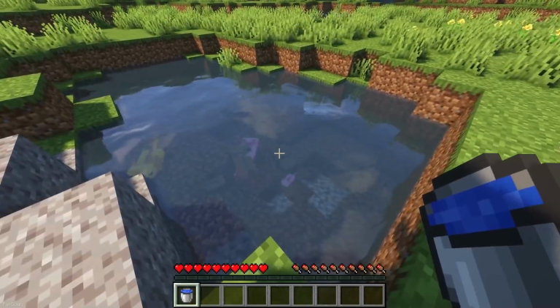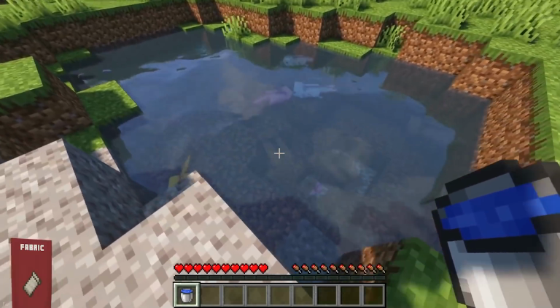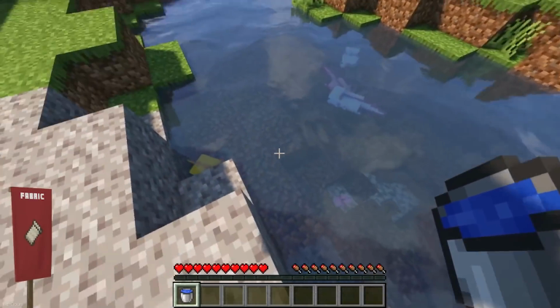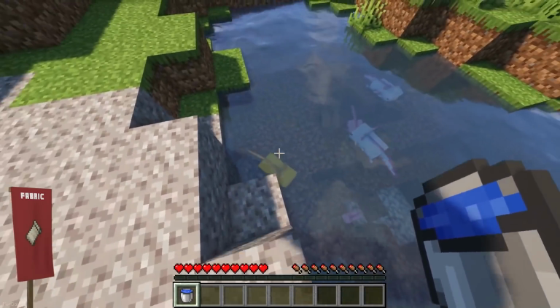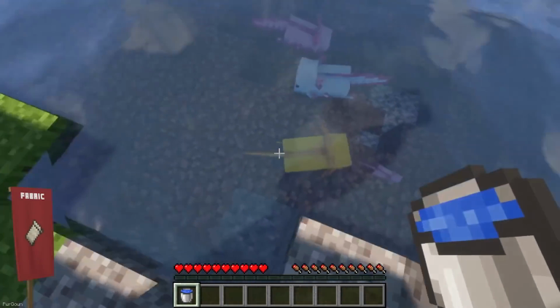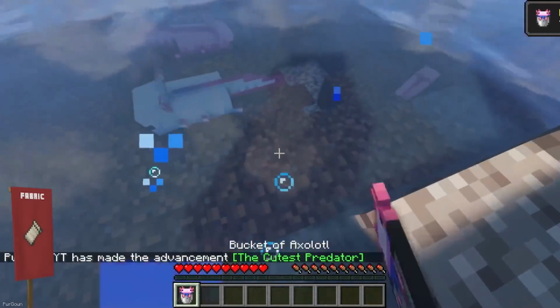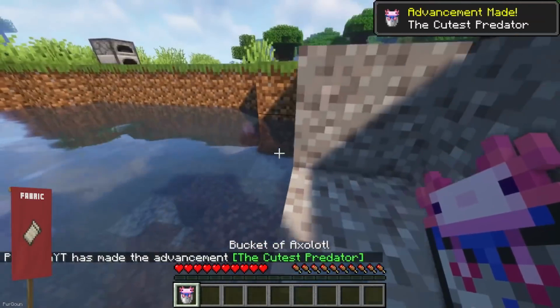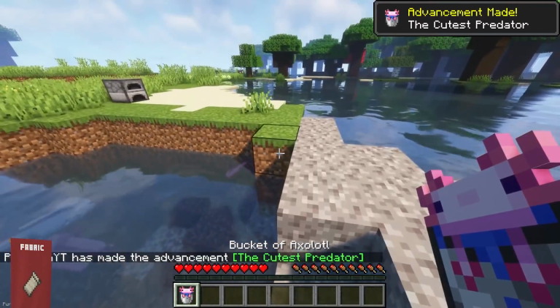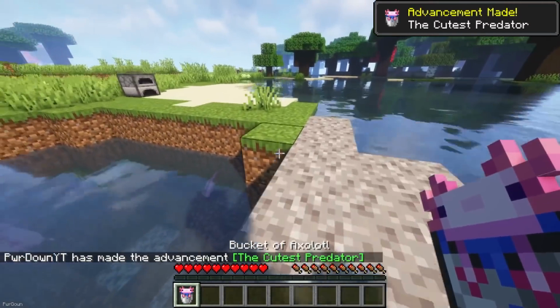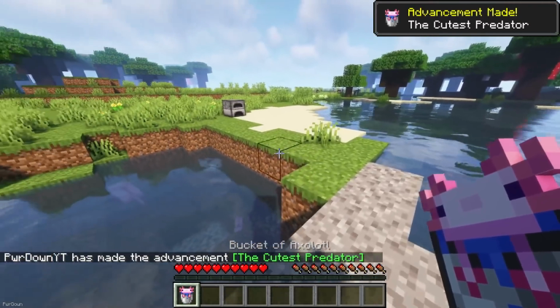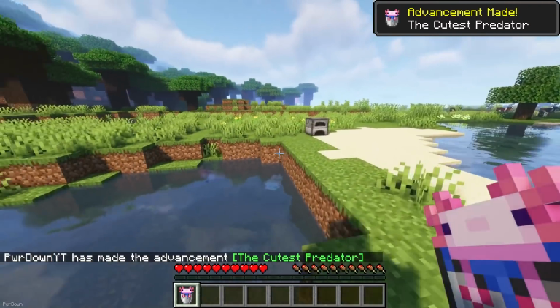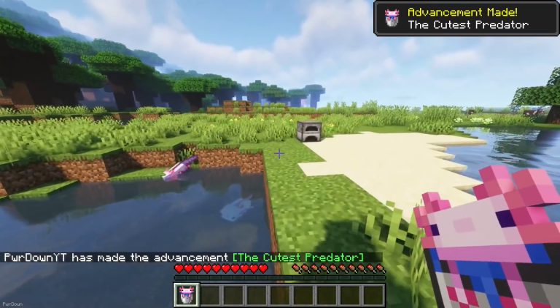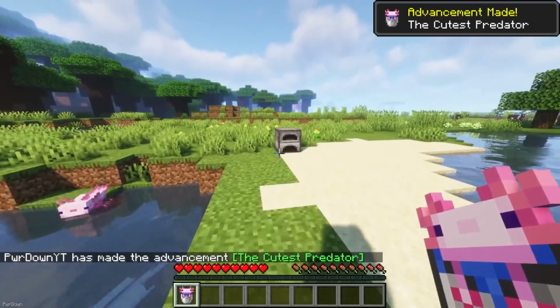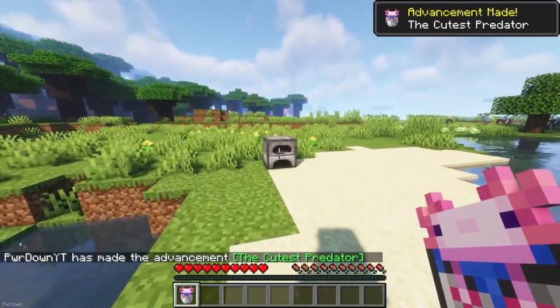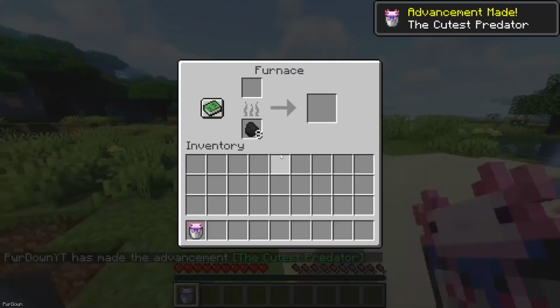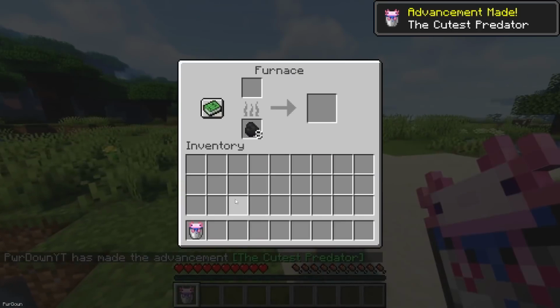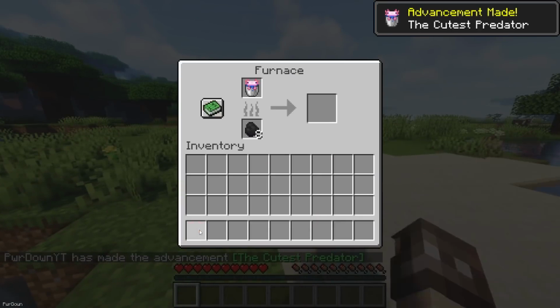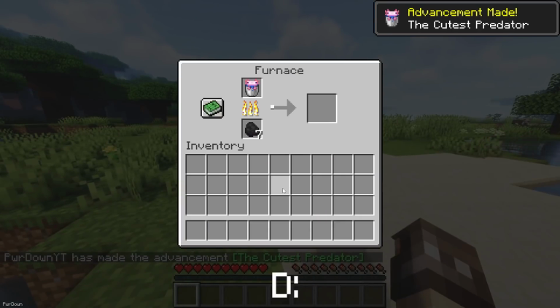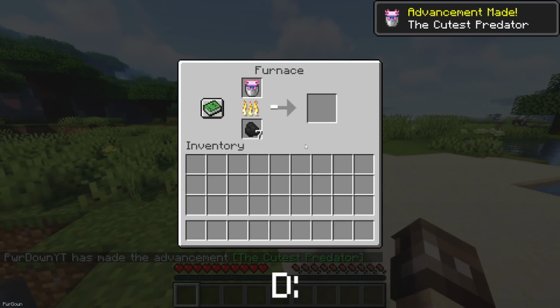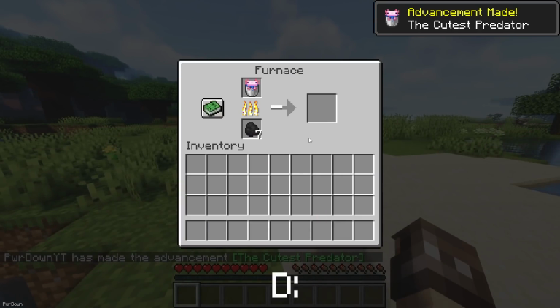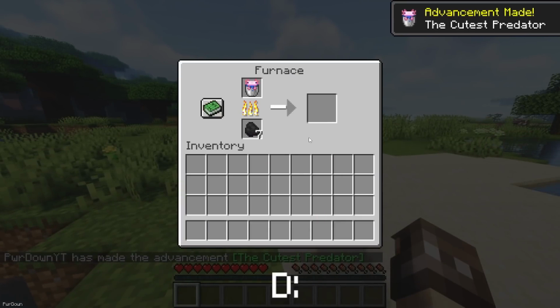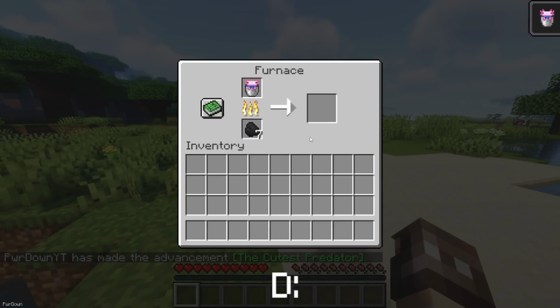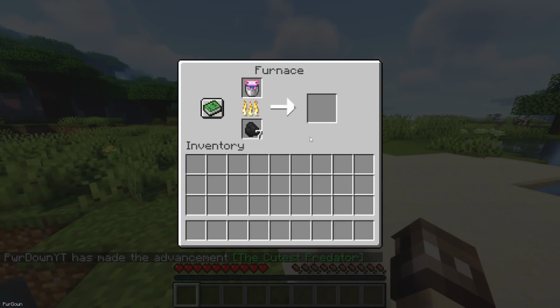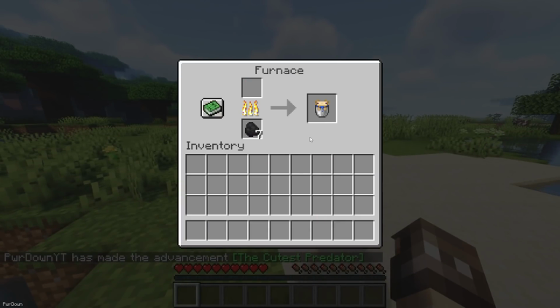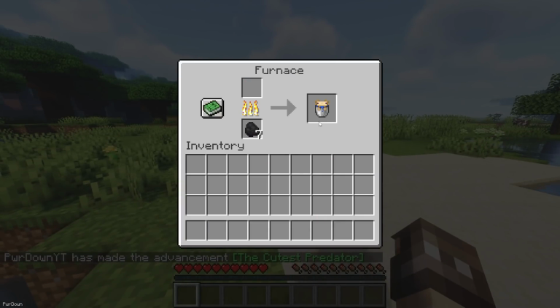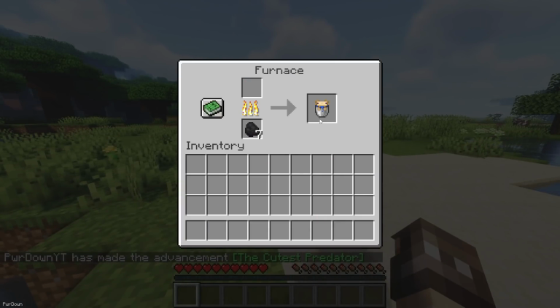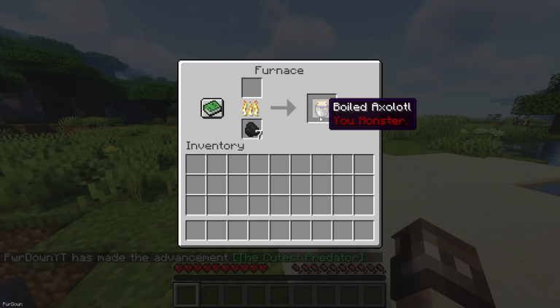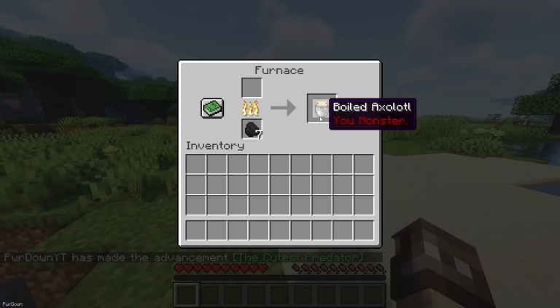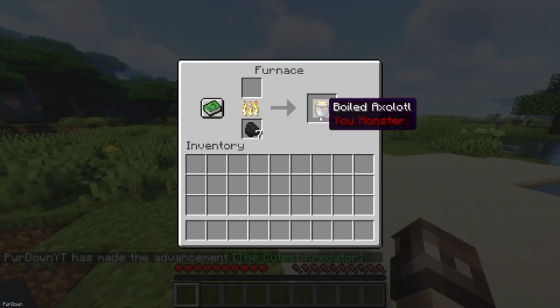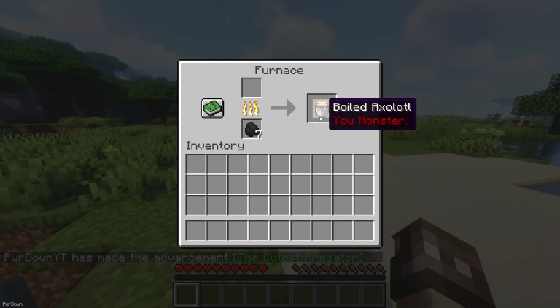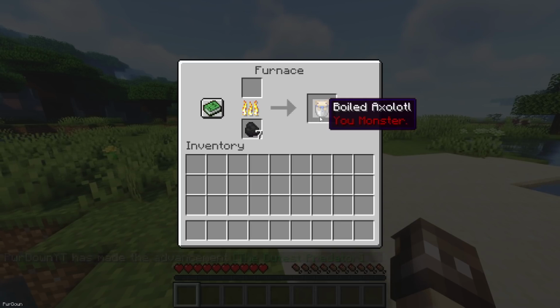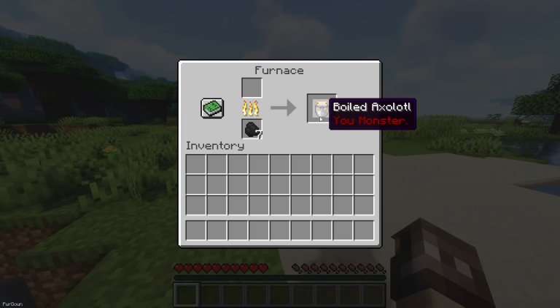A mod which I'm sure many of you will like is Boiled Axolotls. You'll be able to place a Bucket of Axolotl into a Furnace, turning it into a Boiled Axolotl, which you can then eat, giving you an extra source of food.